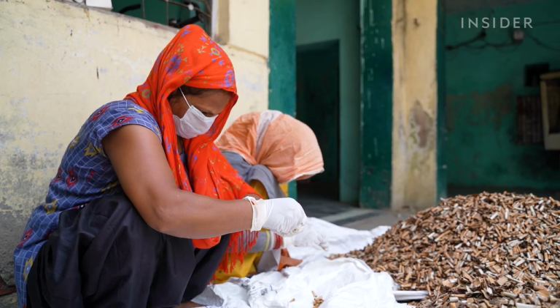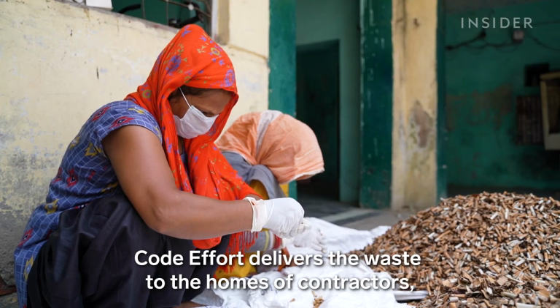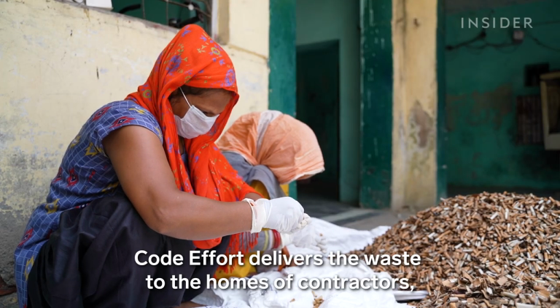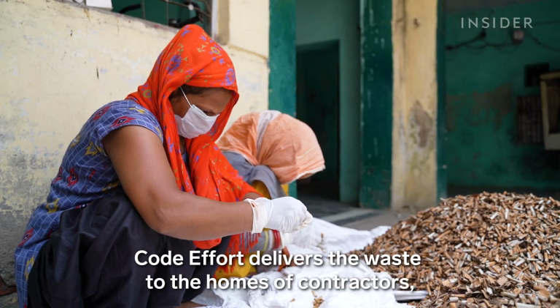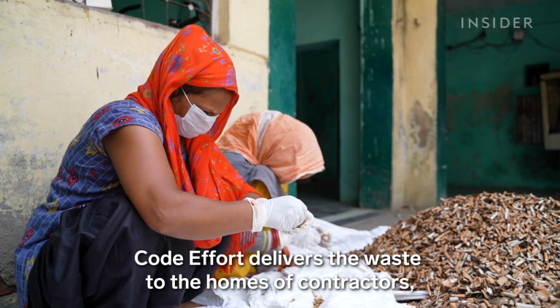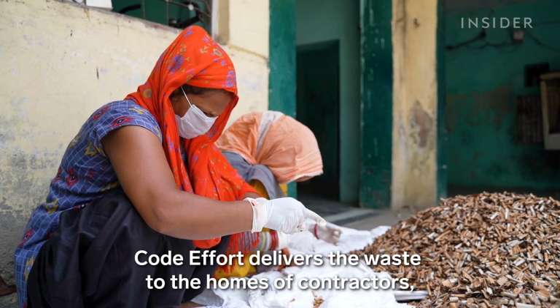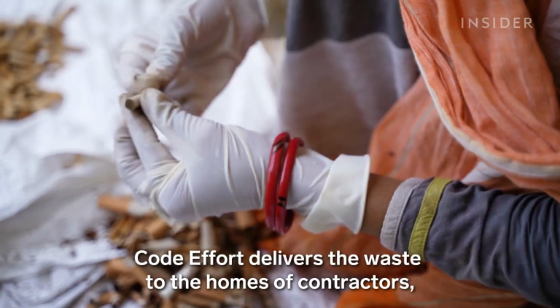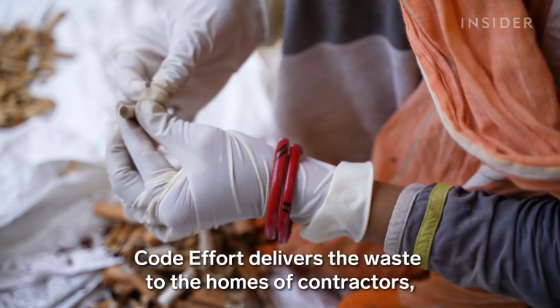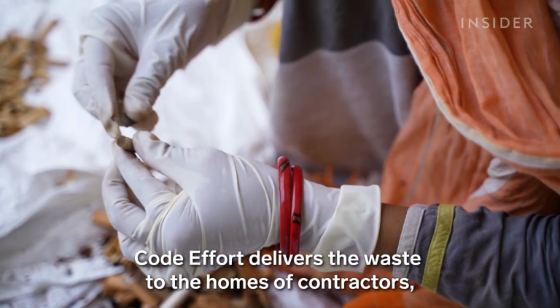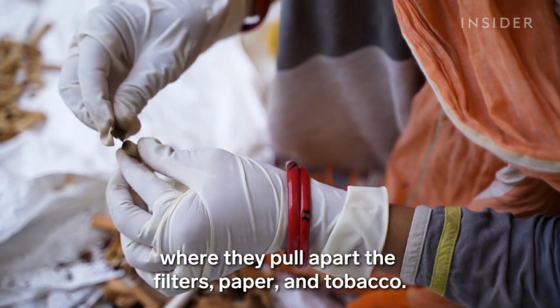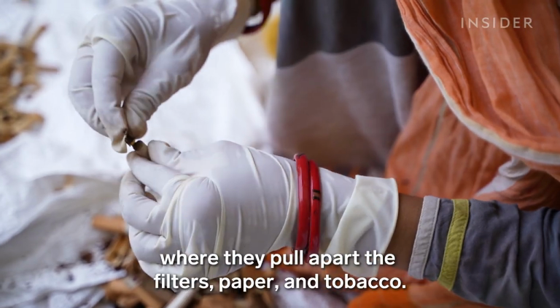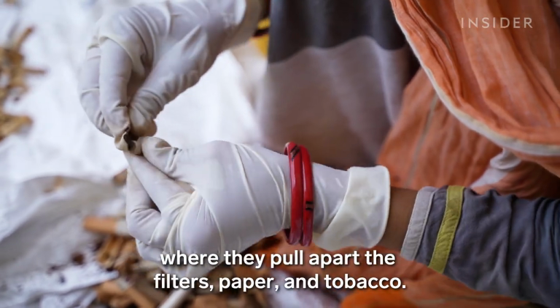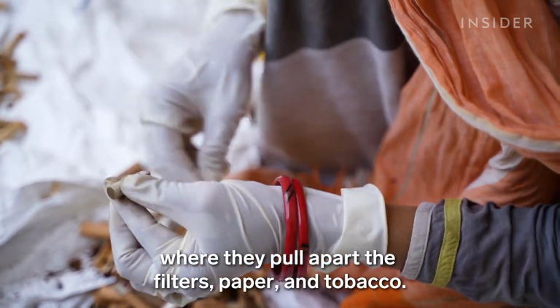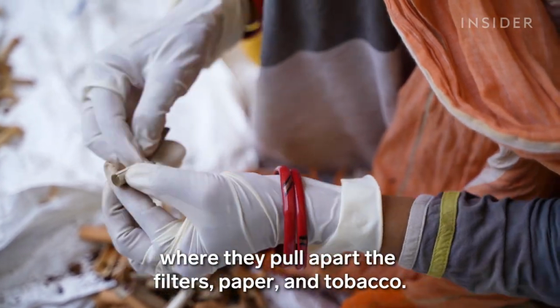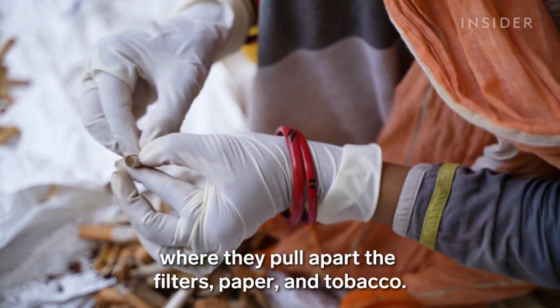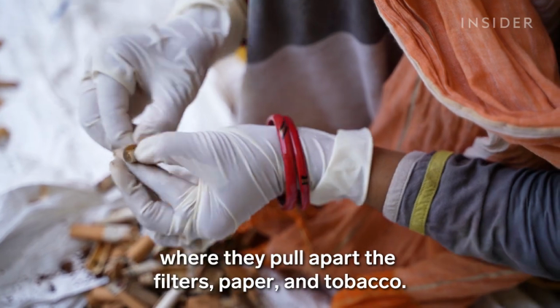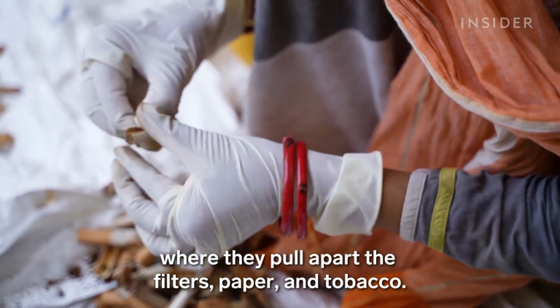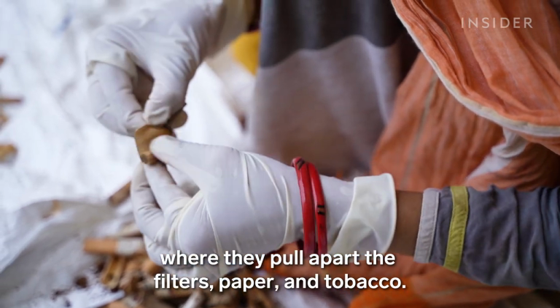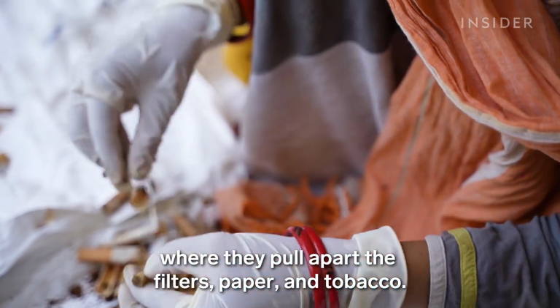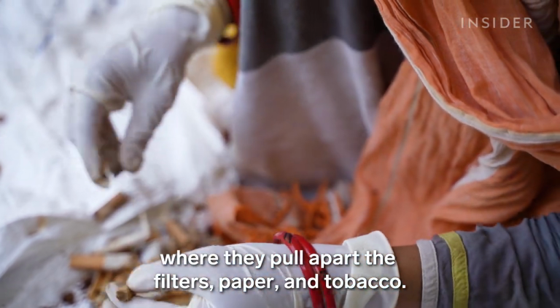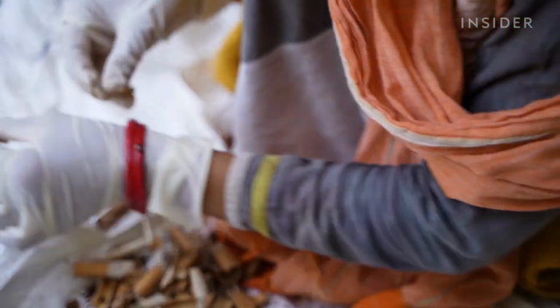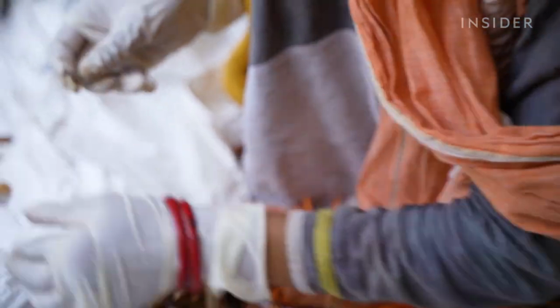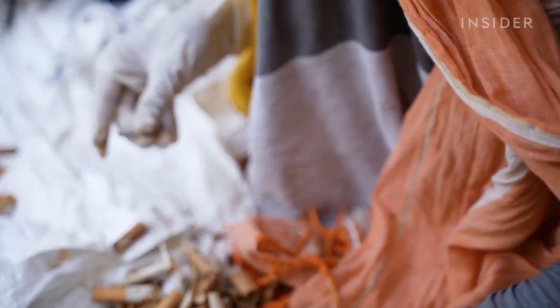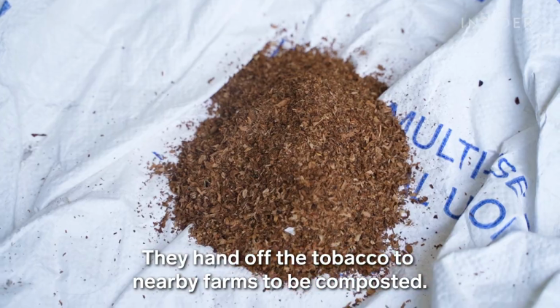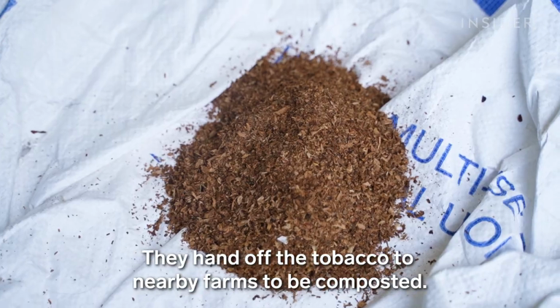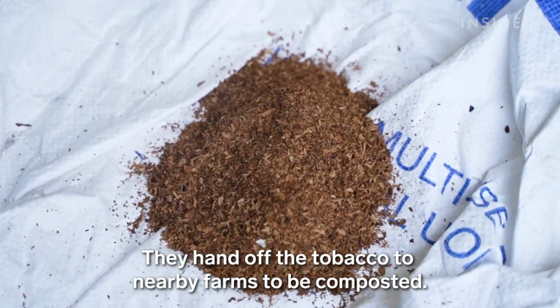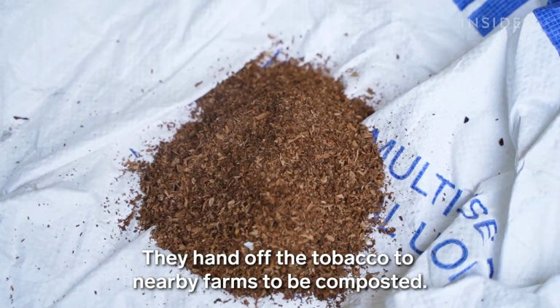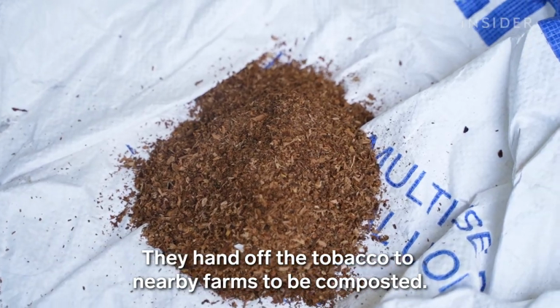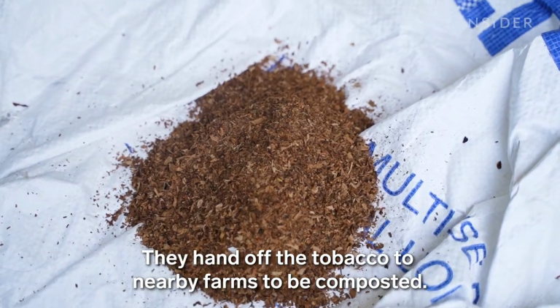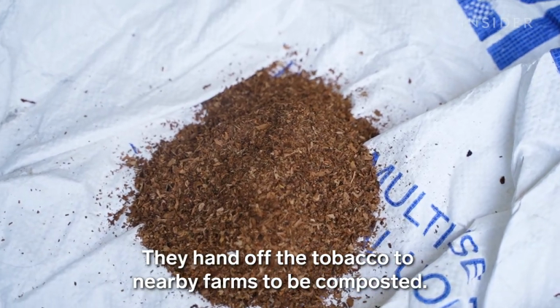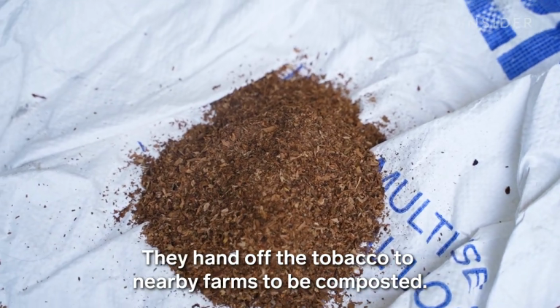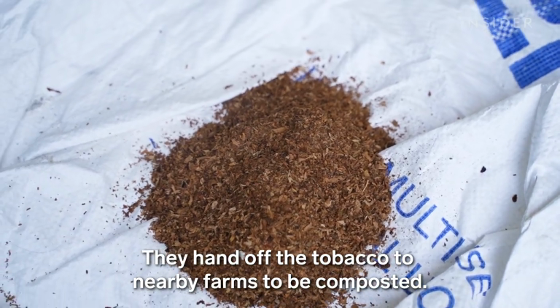Code Effort delivers the waste to the homes of contractors, where they pull apart the filters, paper, and tobacco. They hand off the tobacco to nearby farms to be composted.